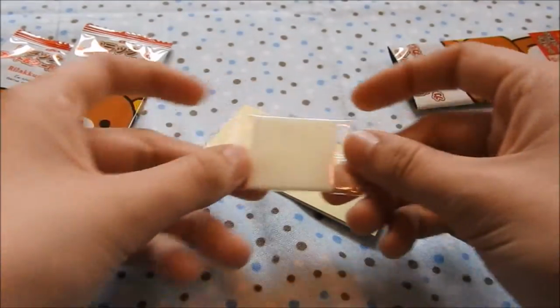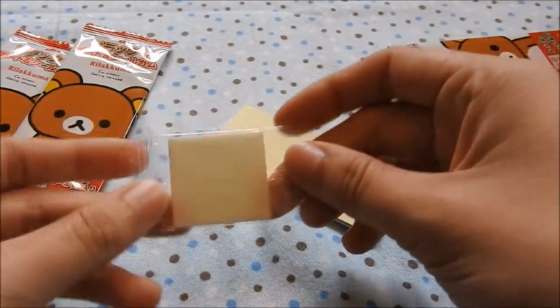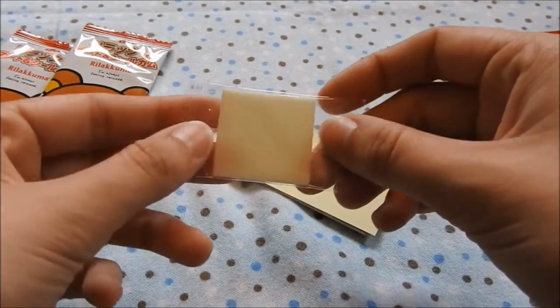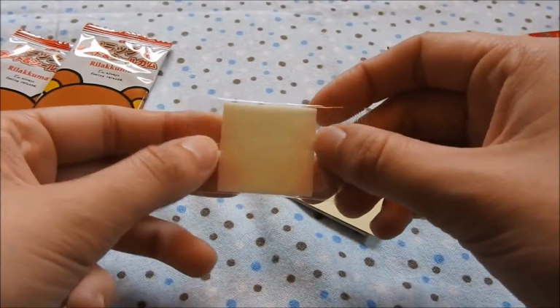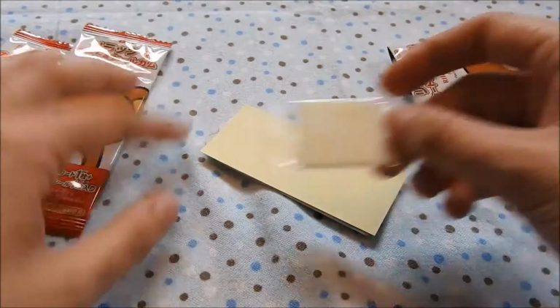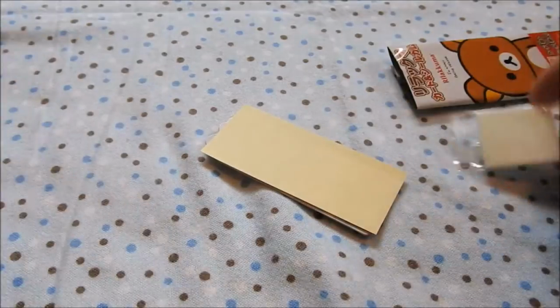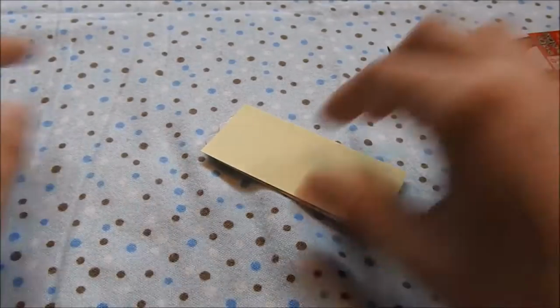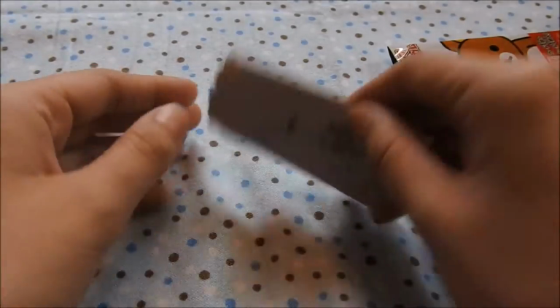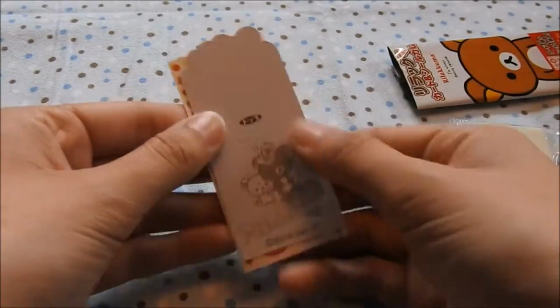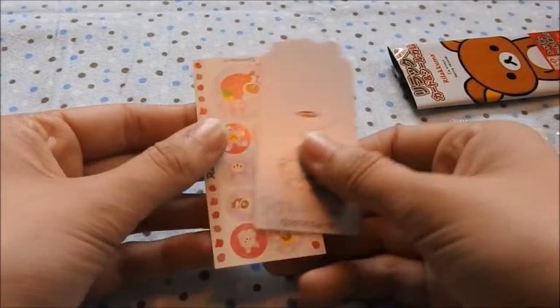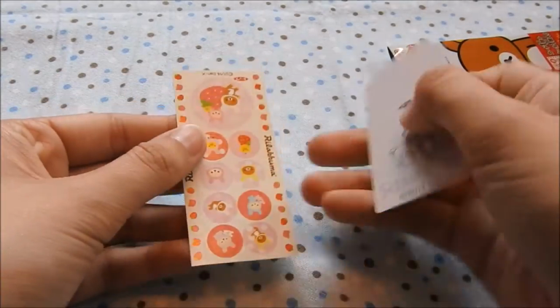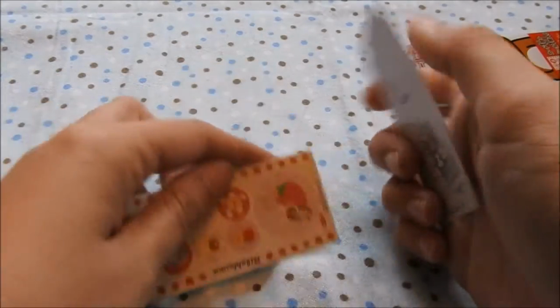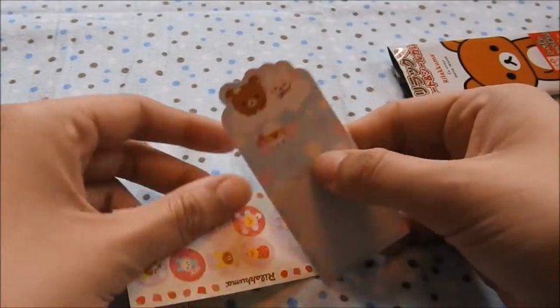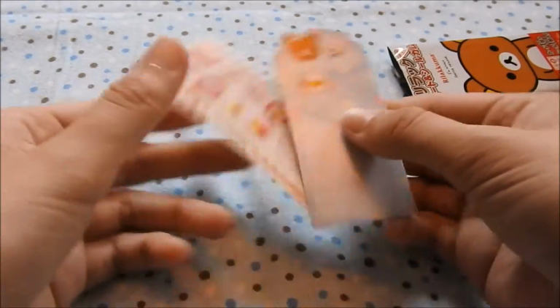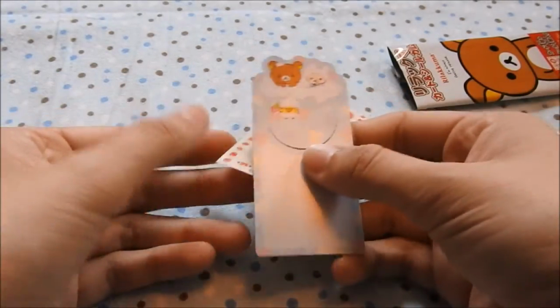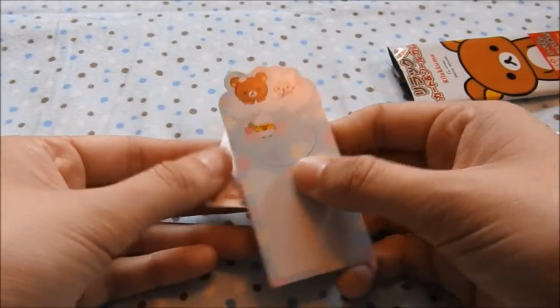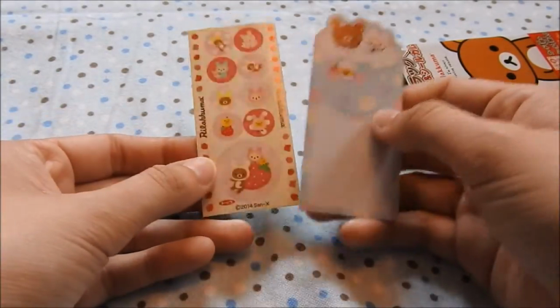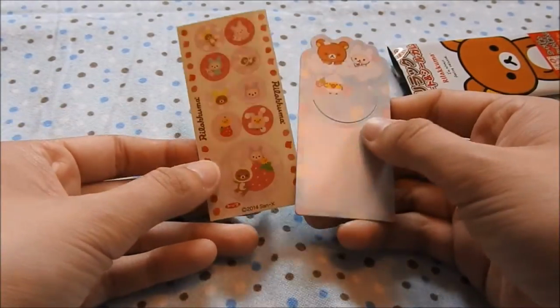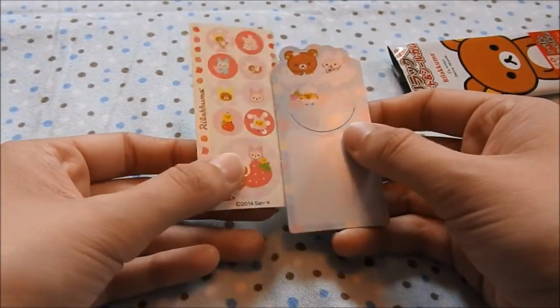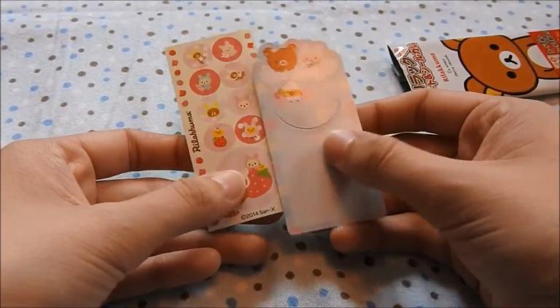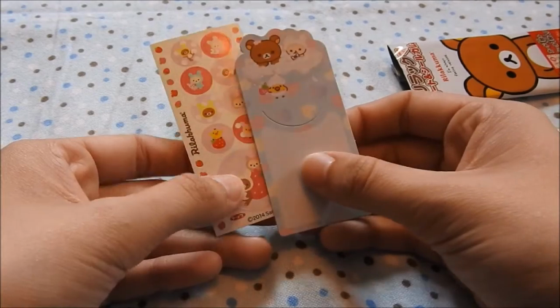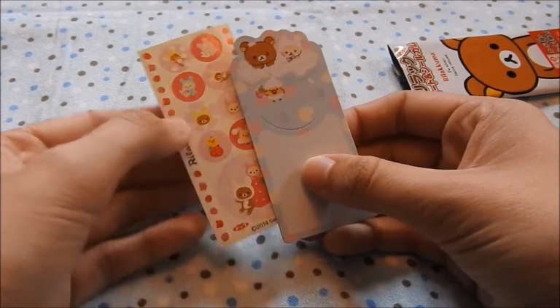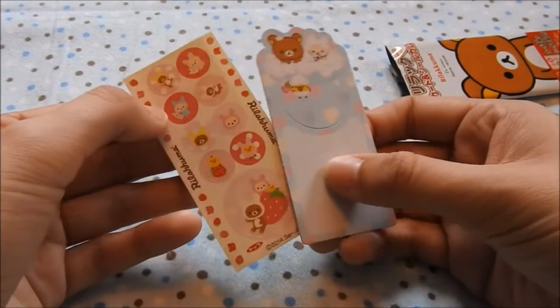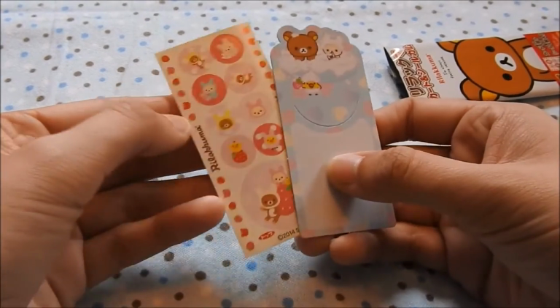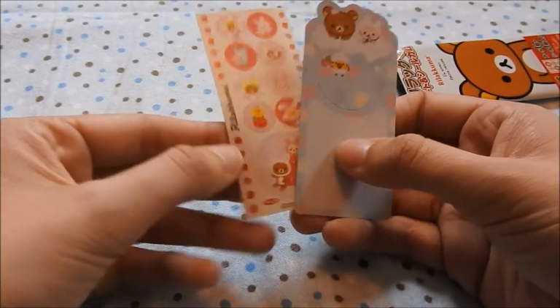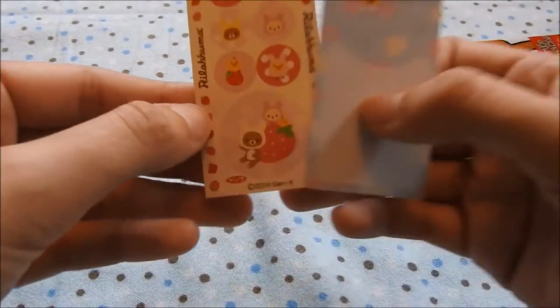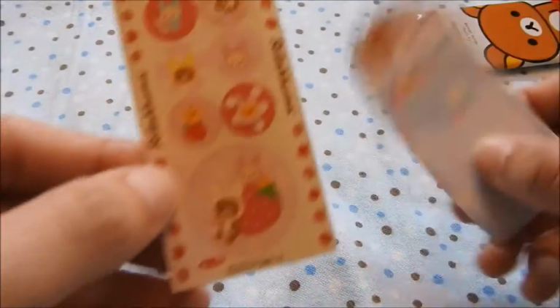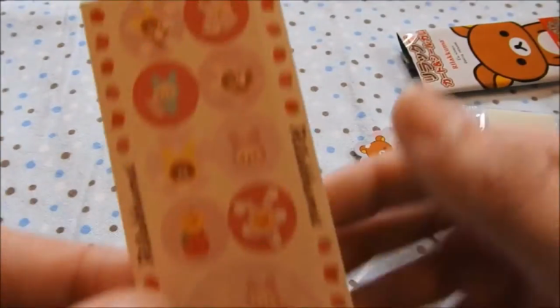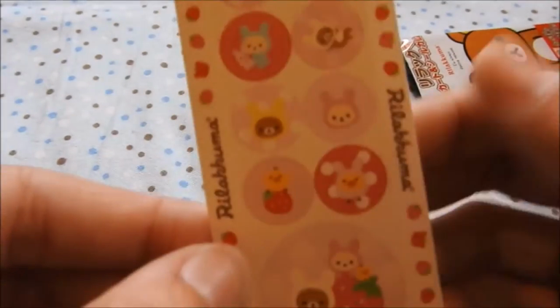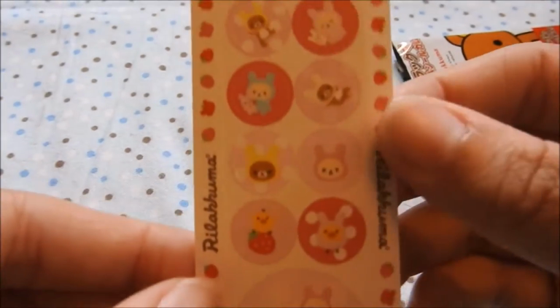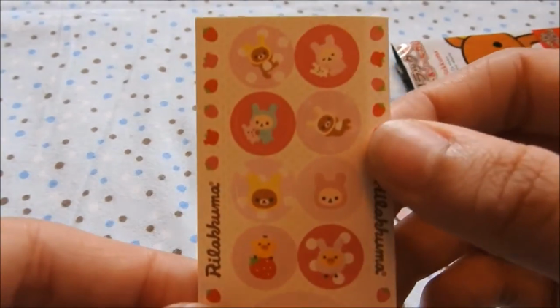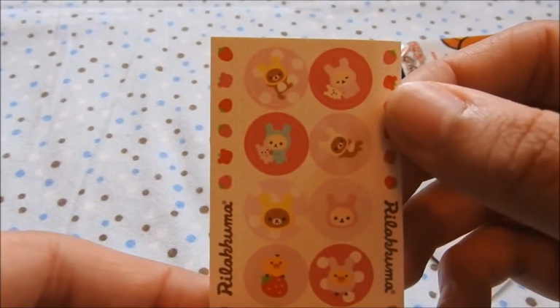So it comes with a stick of gum, and then — oh, okay, so they might be different. We got a little strawberry — strawberry series, I think. Sticker set.